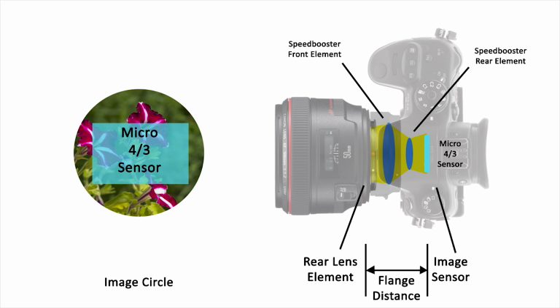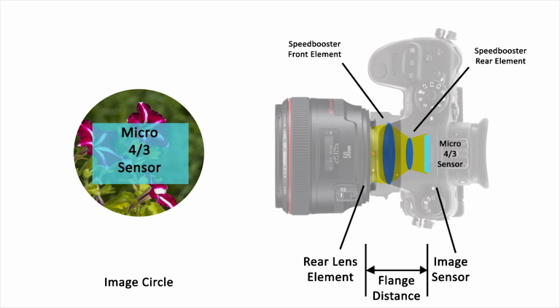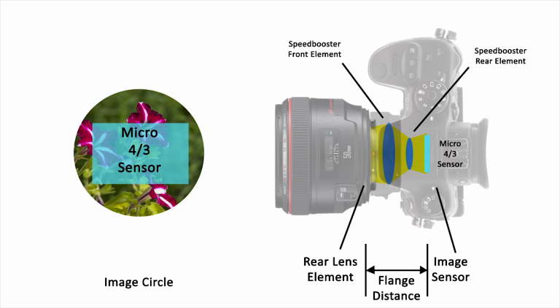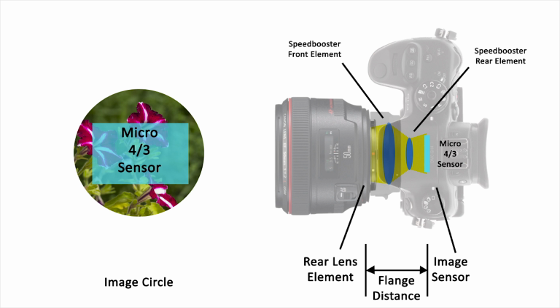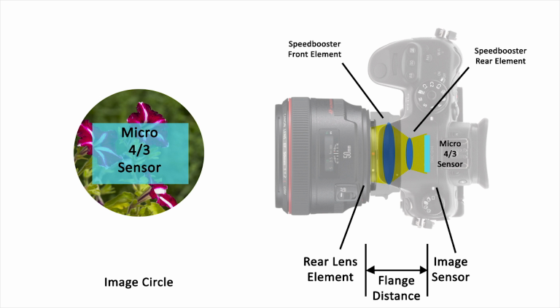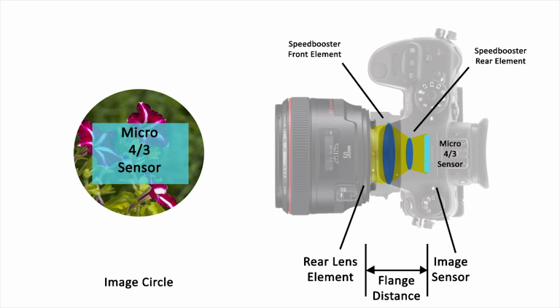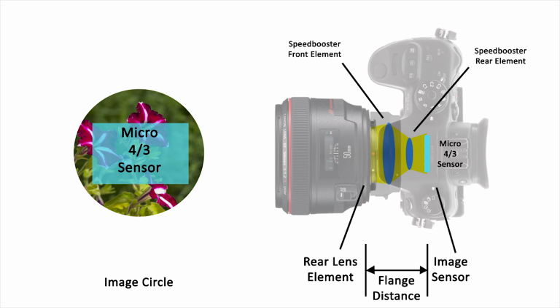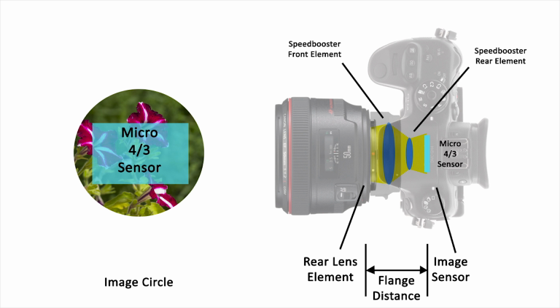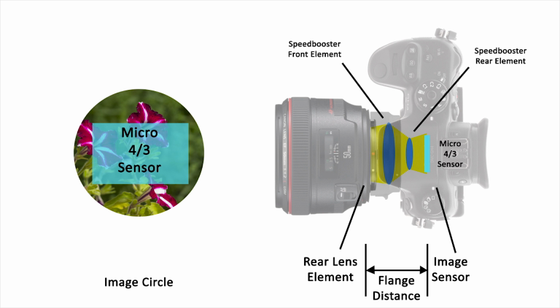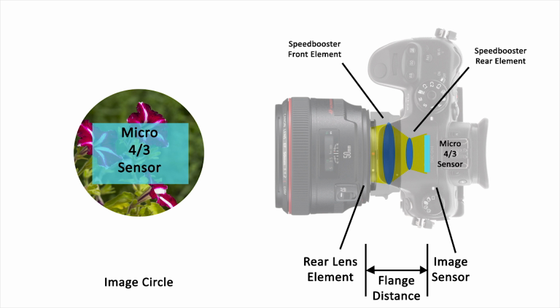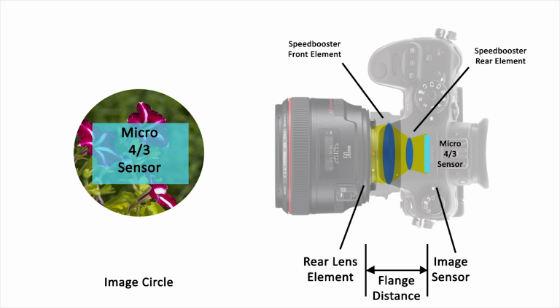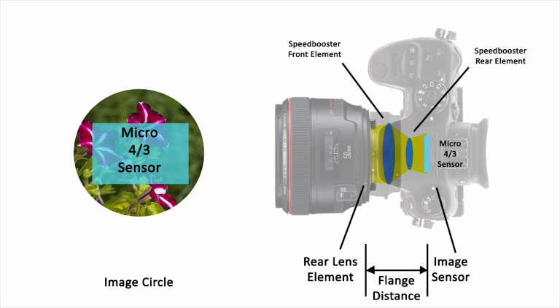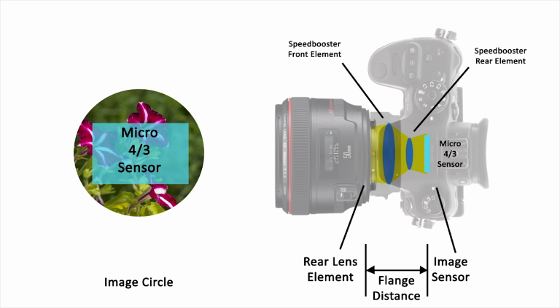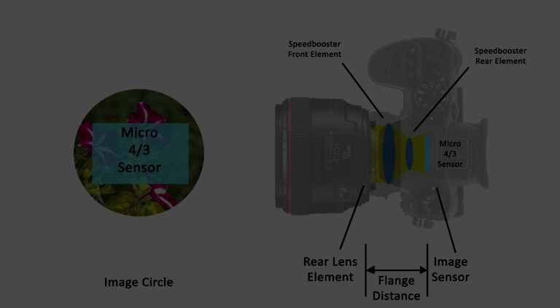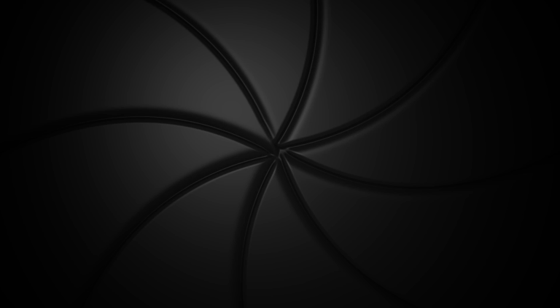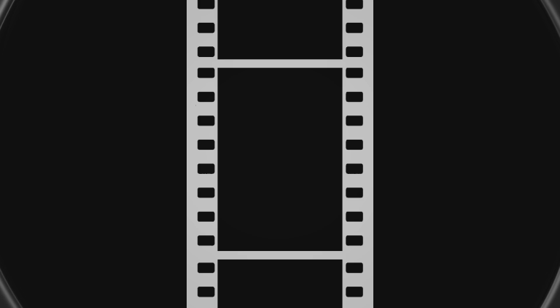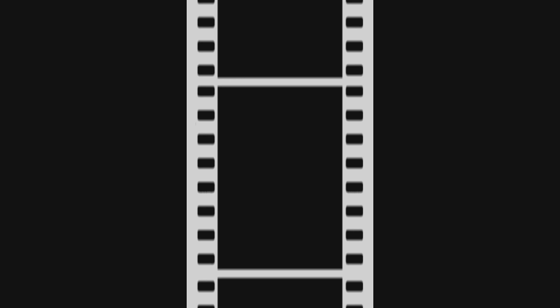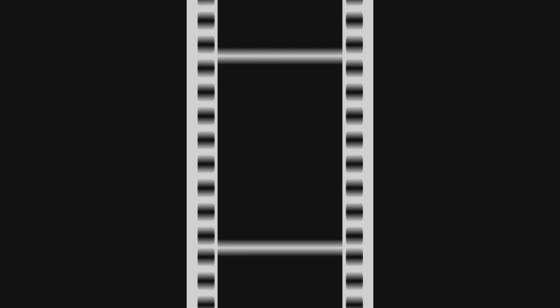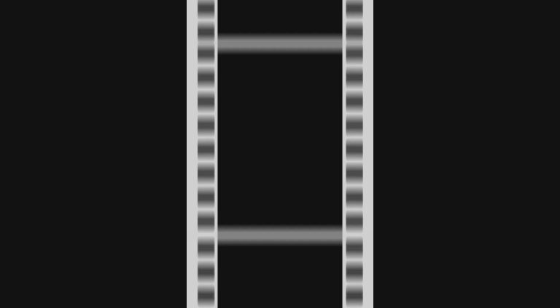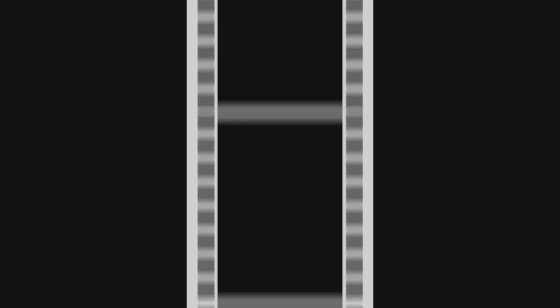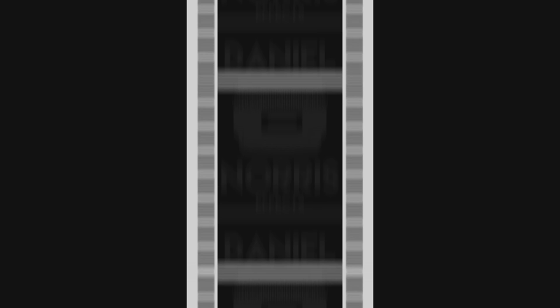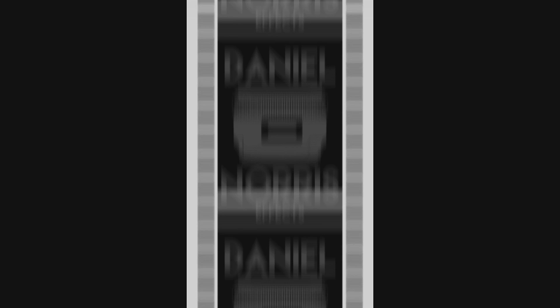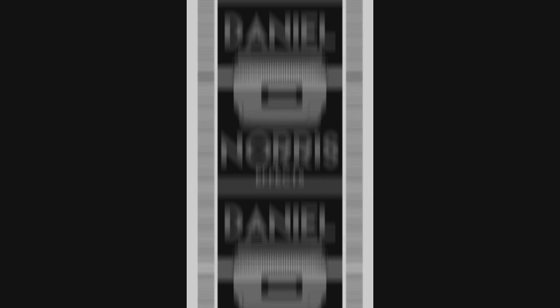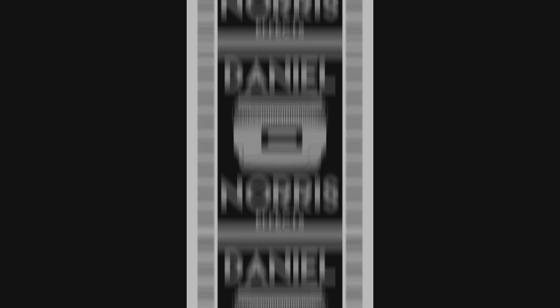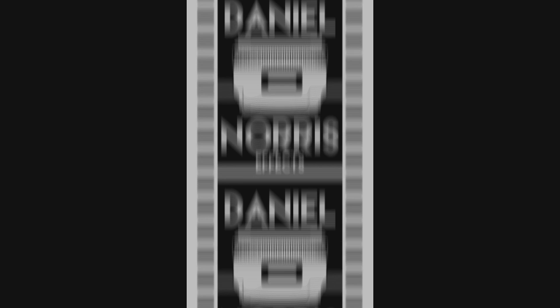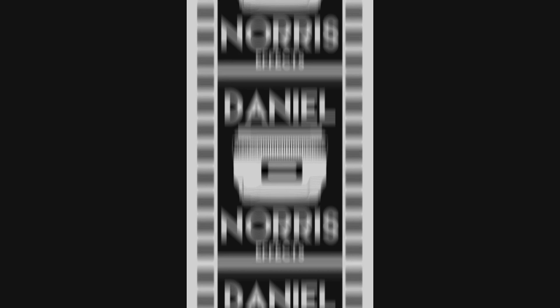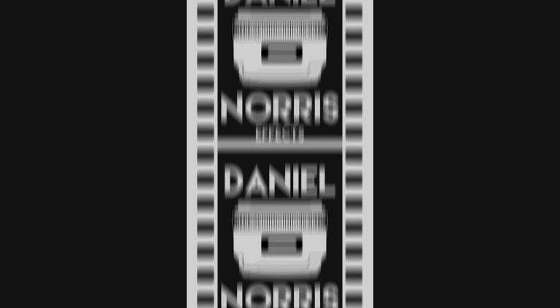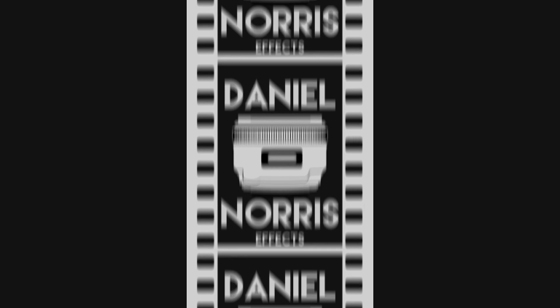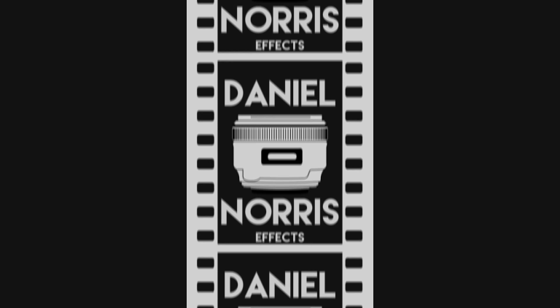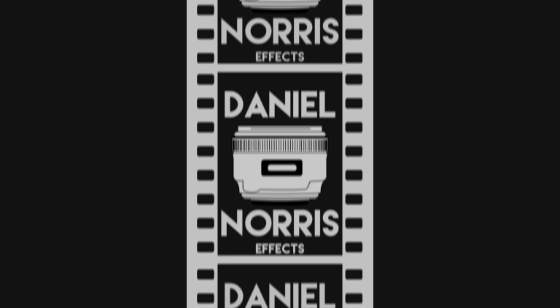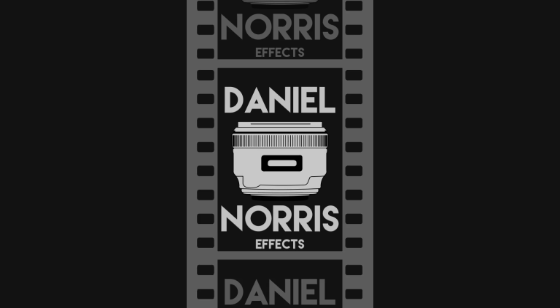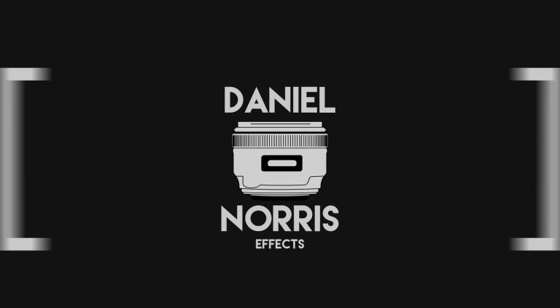I hope you enjoyed this video on how a speed booster works. Please let me know in the comment section if you have any questions. I'm Dan from DanielLarsFX, and I will see you in the next video.